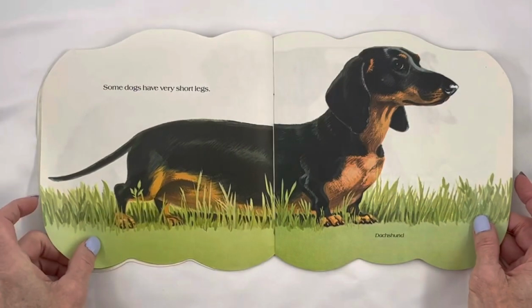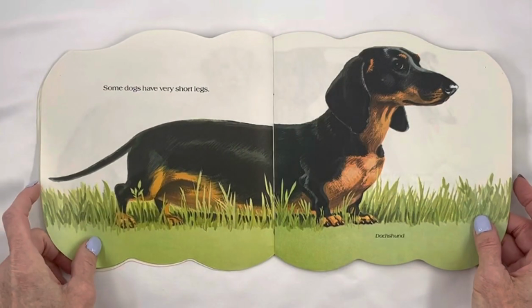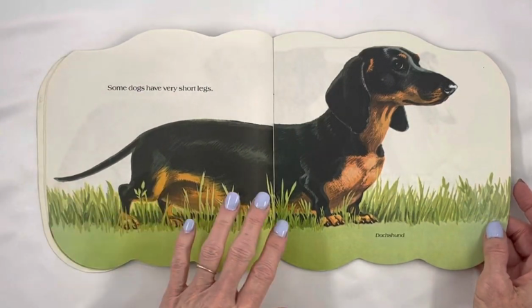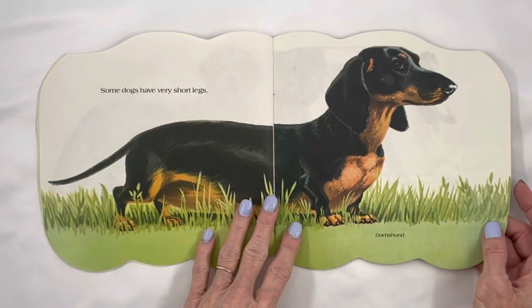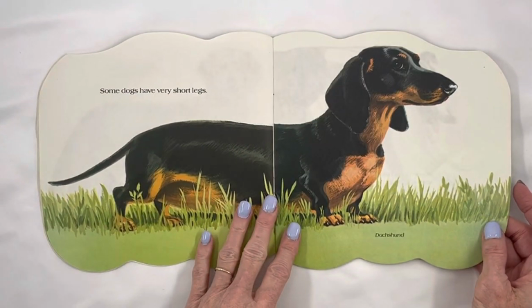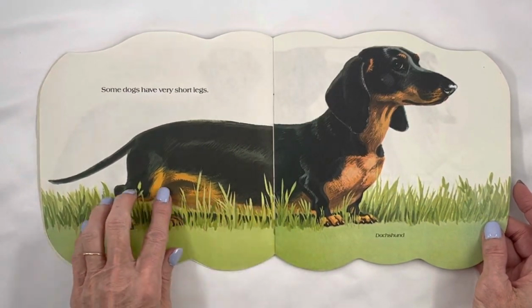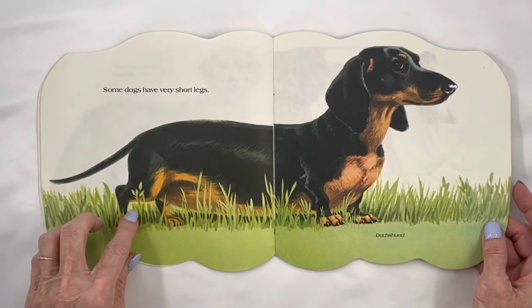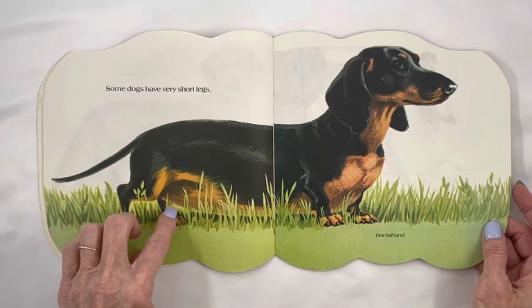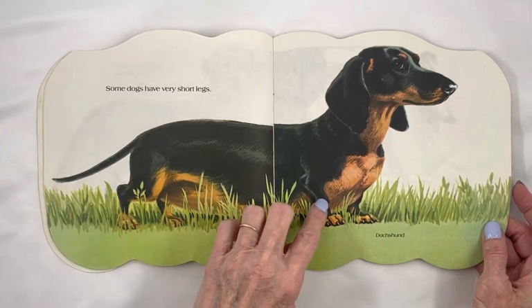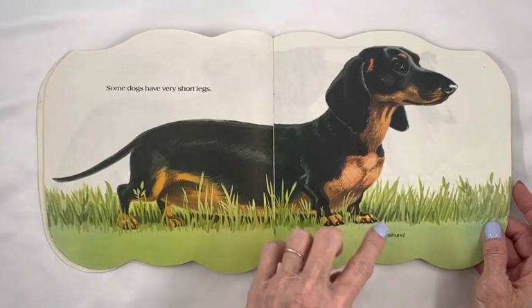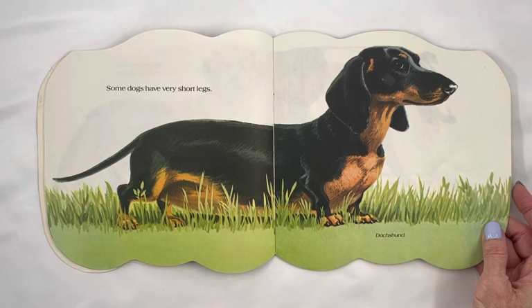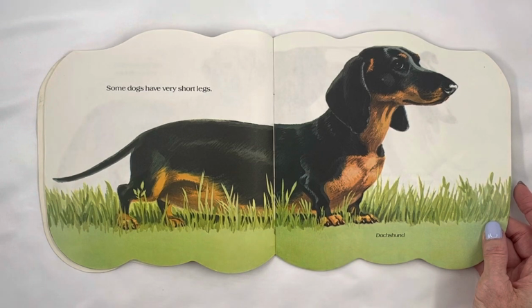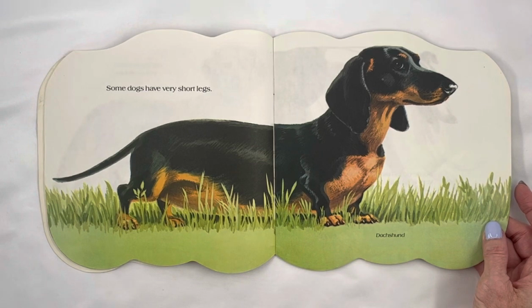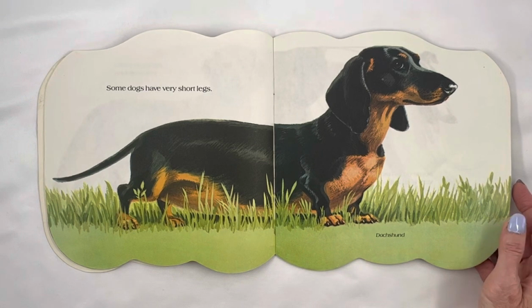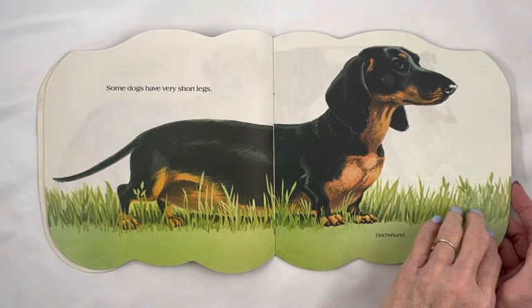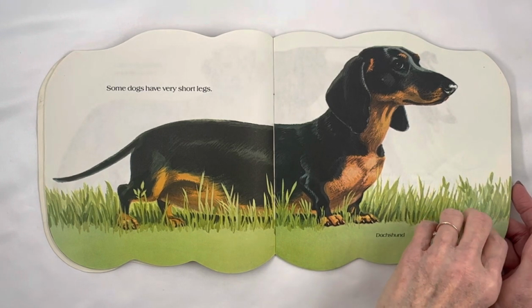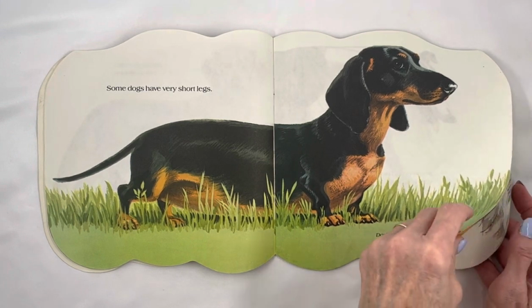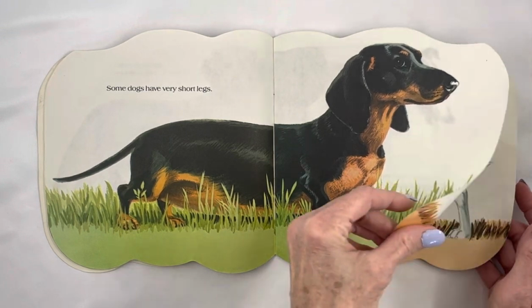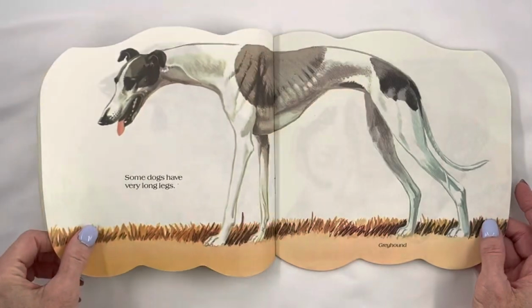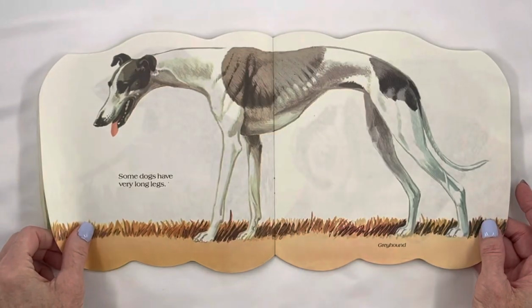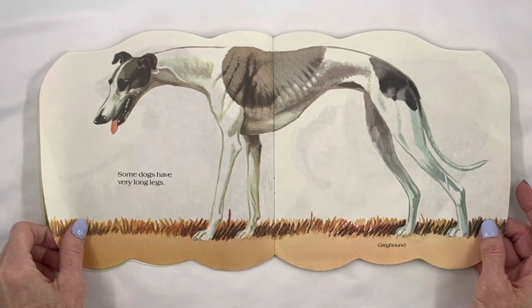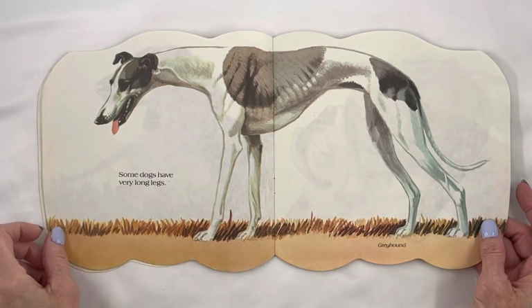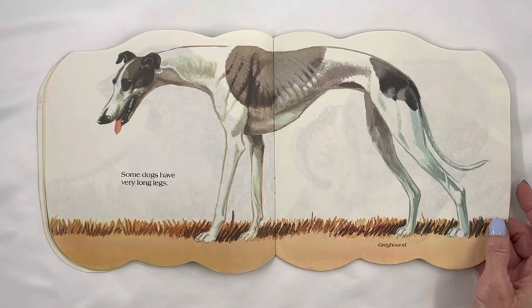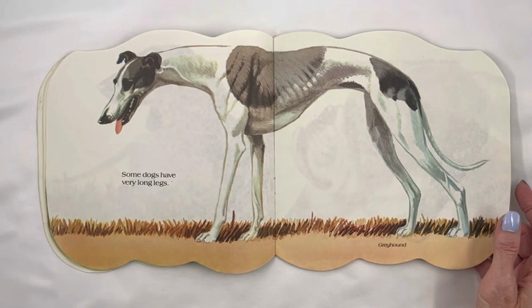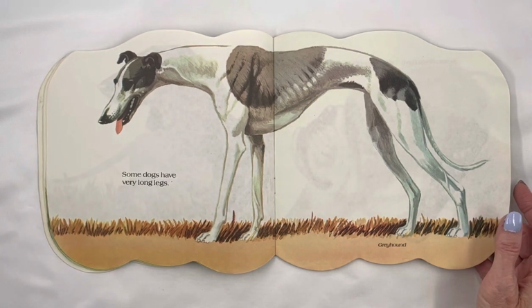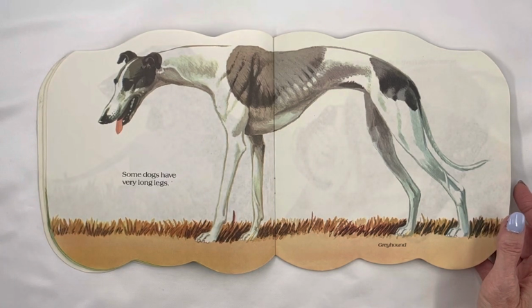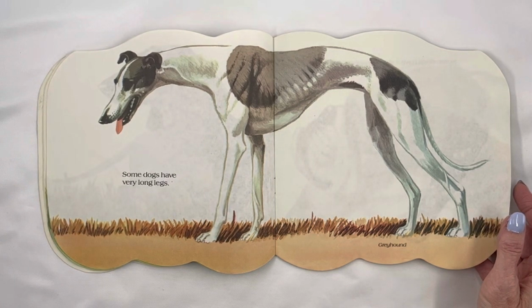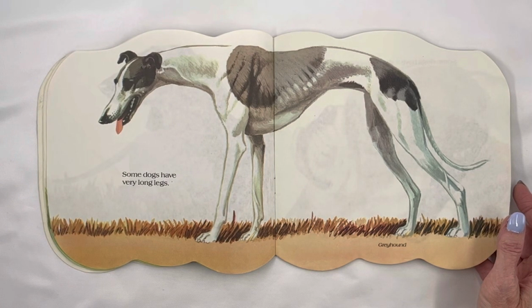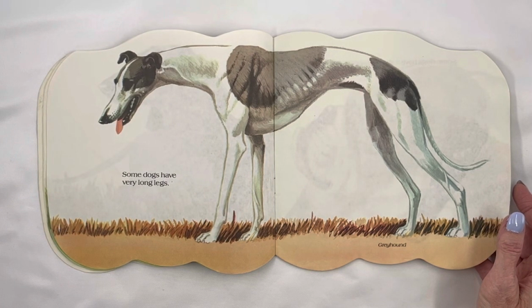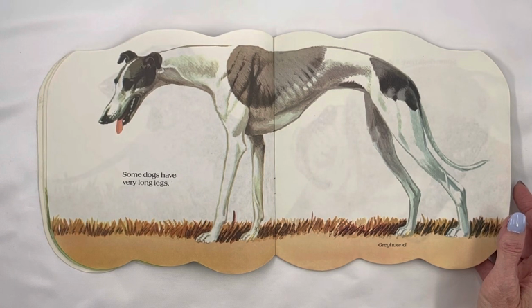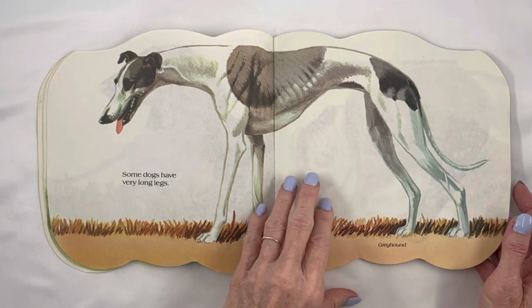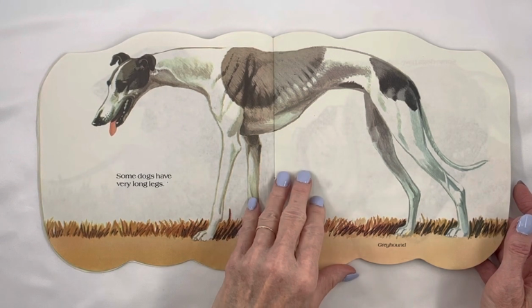Some dogs have very short legs. Those are not very tall. That's a Dachshund. Some dogs have very long legs. A Greyhound.